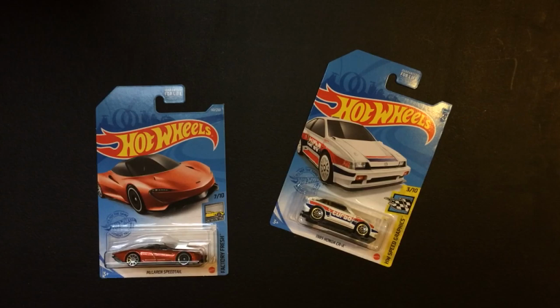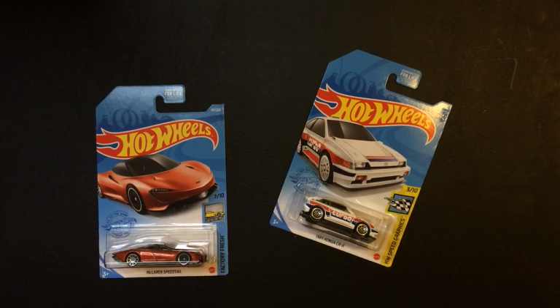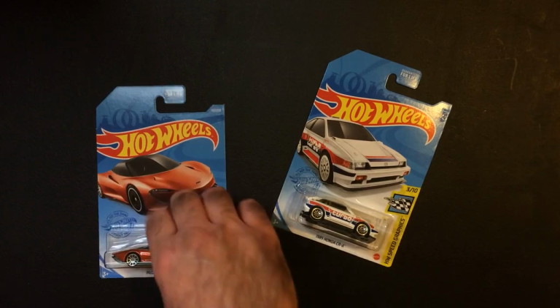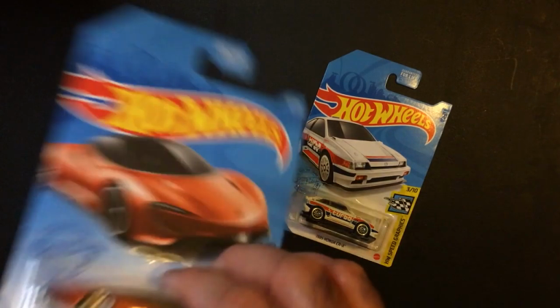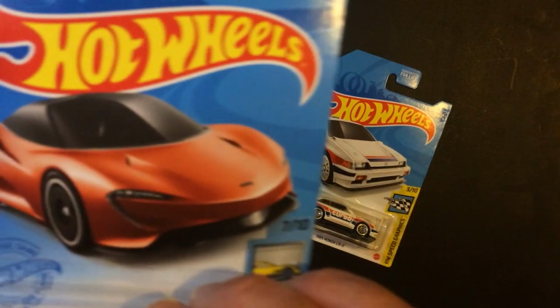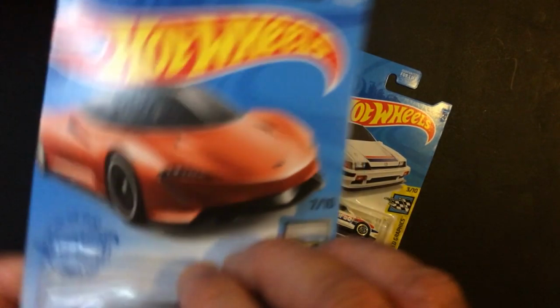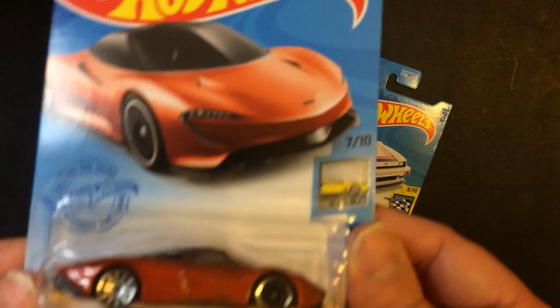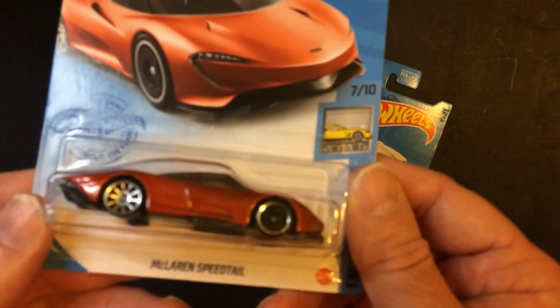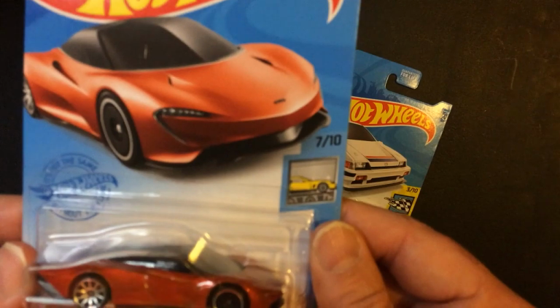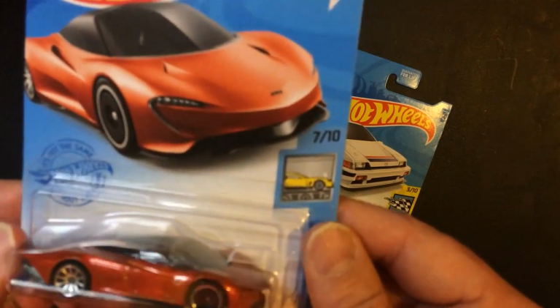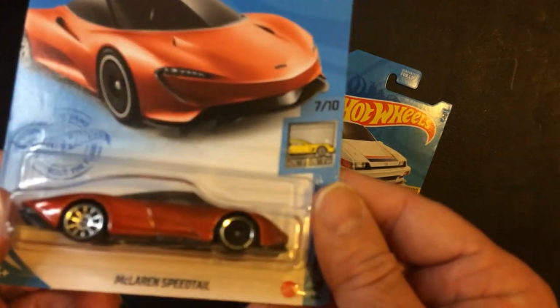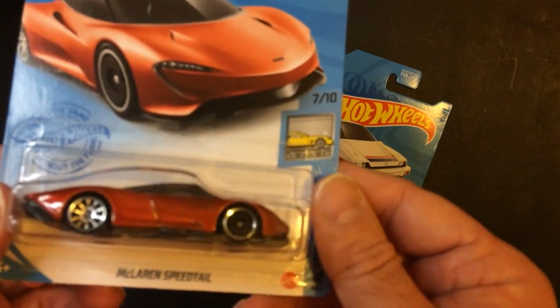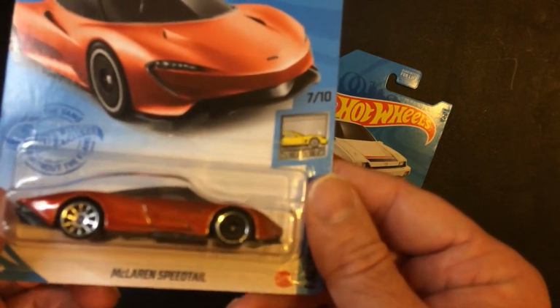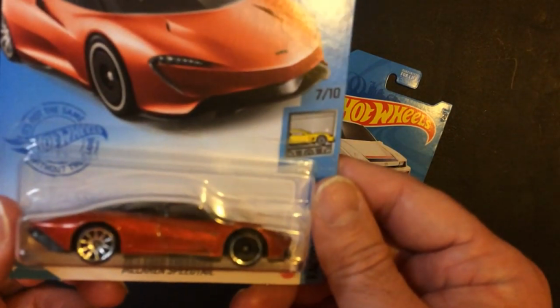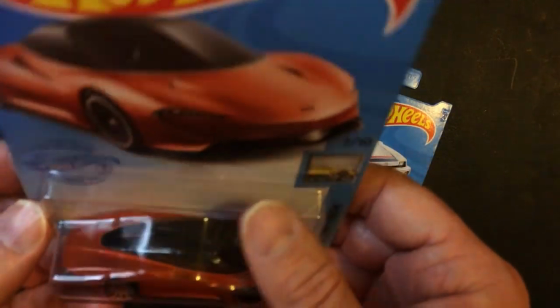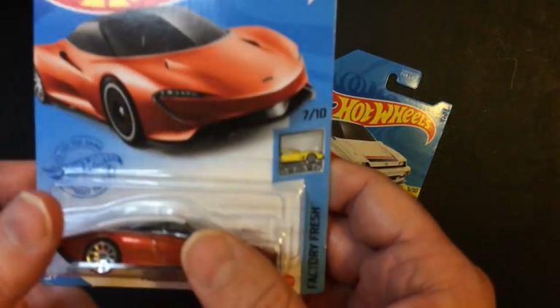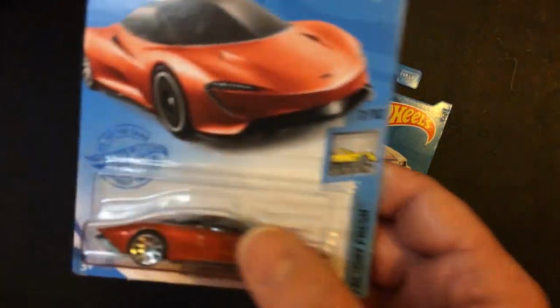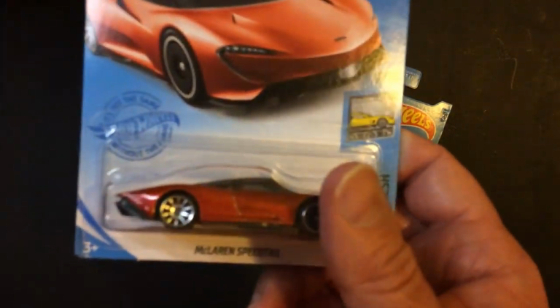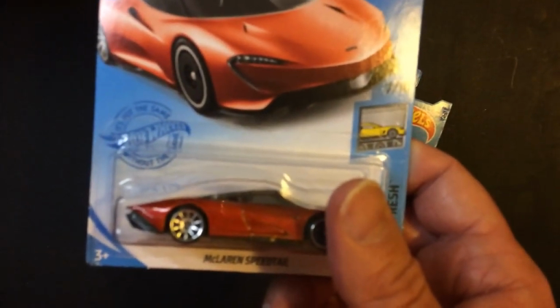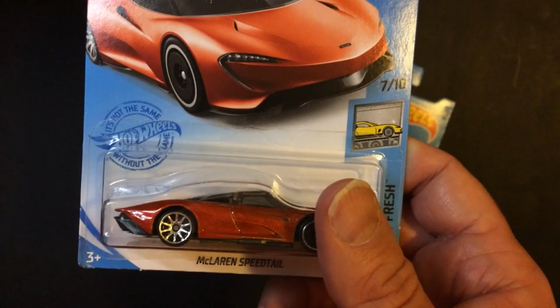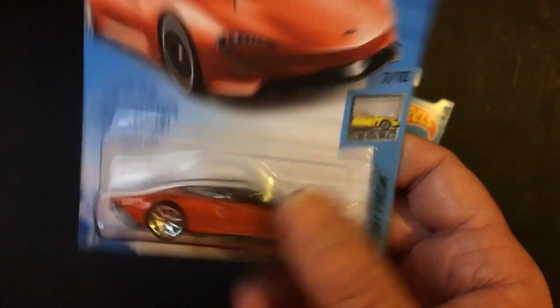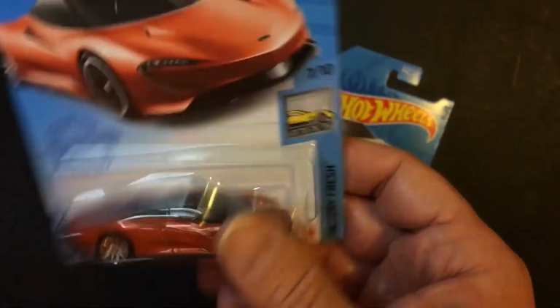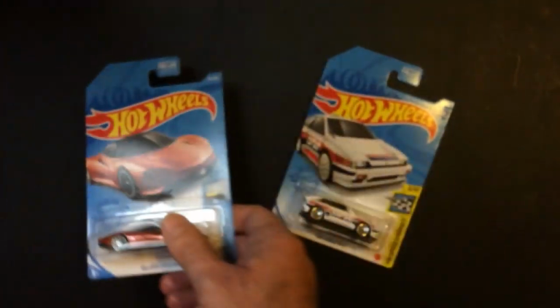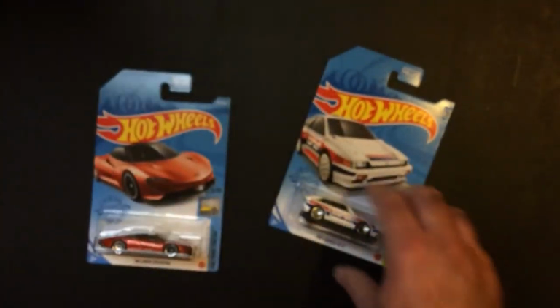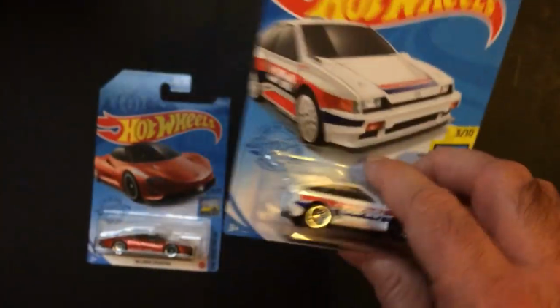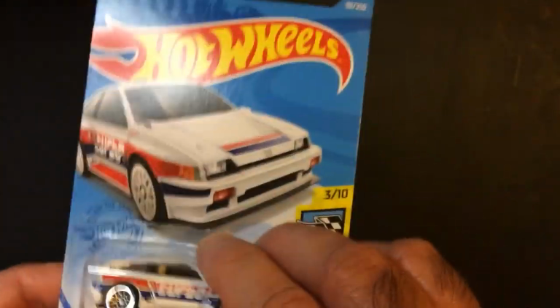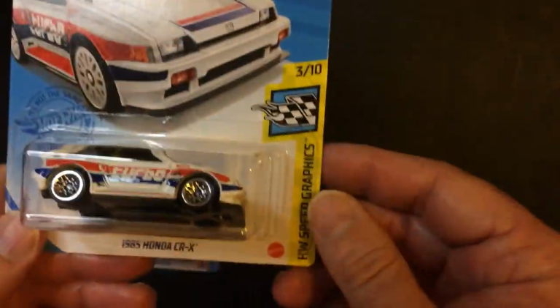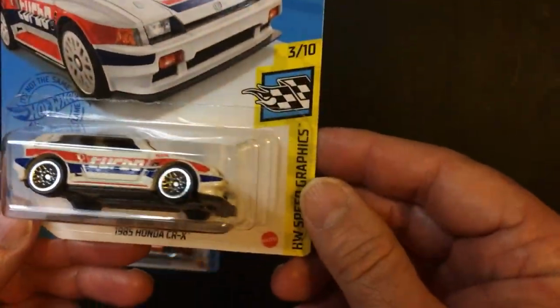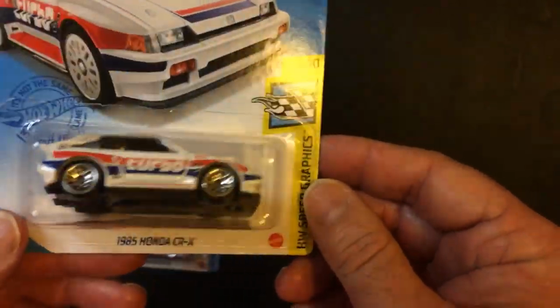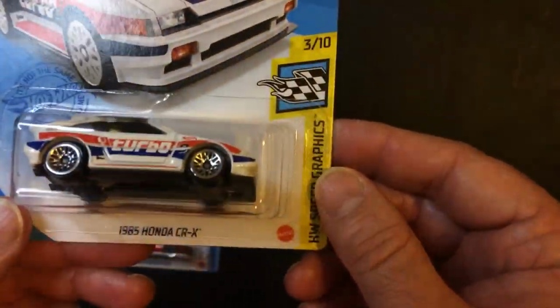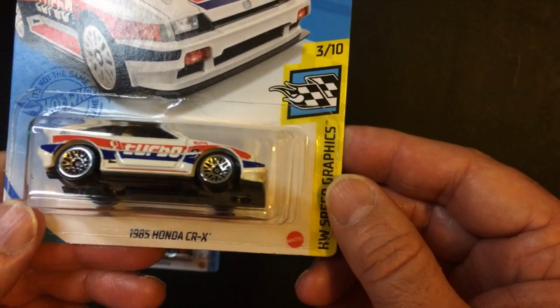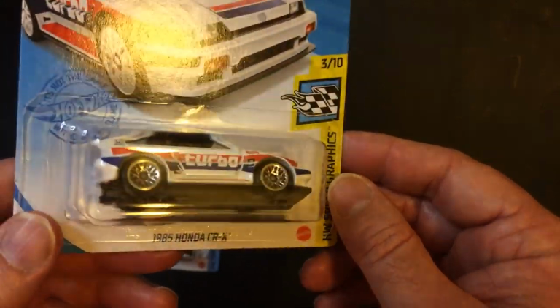Hey, welcome back to Triple R. I took out a couple of Hot Wheels — these are from the Dollar Tree. Got a McLaren Speedtail, pretty cool we thought, and an 85 CRX Honda.